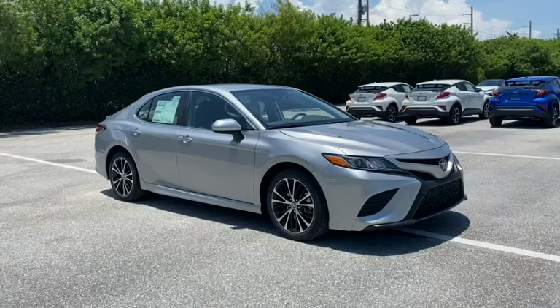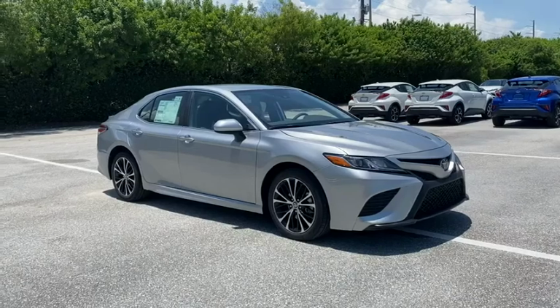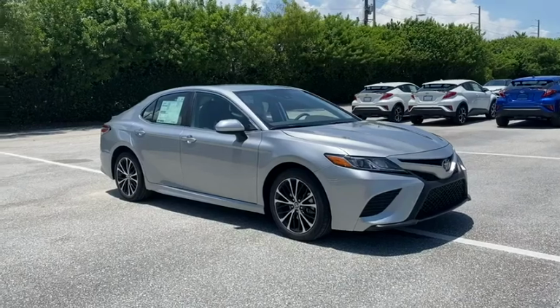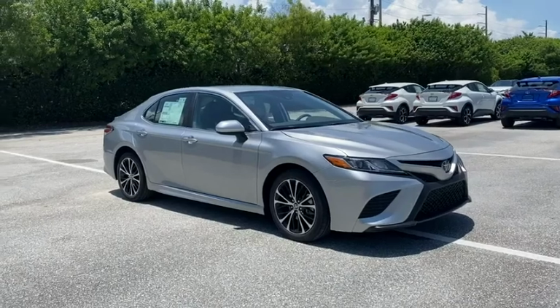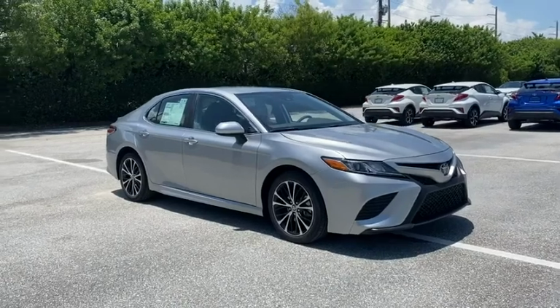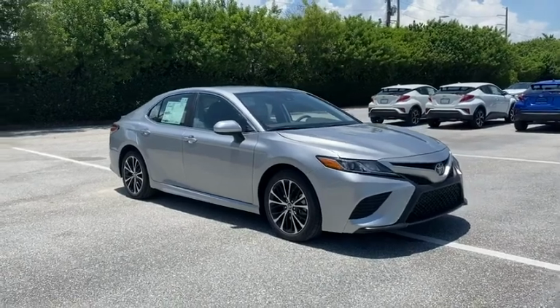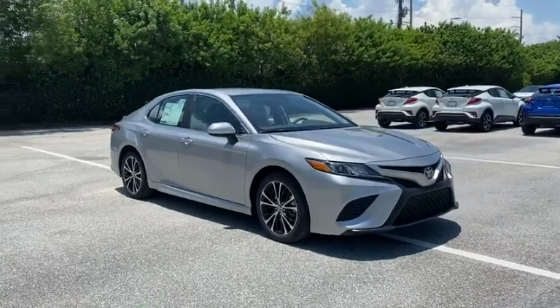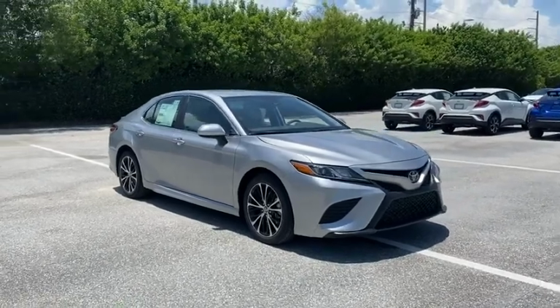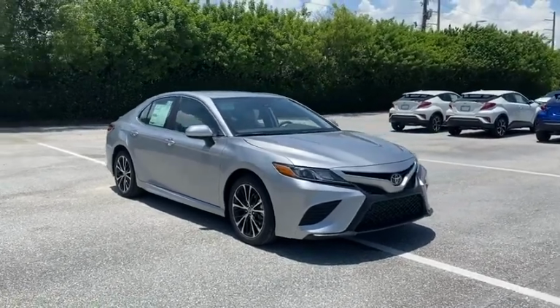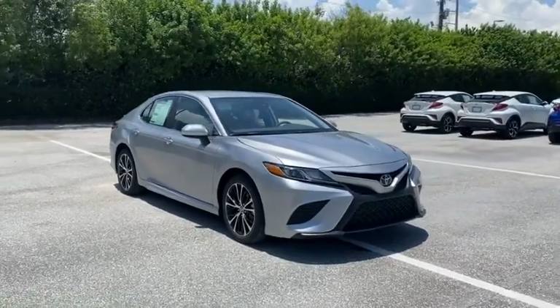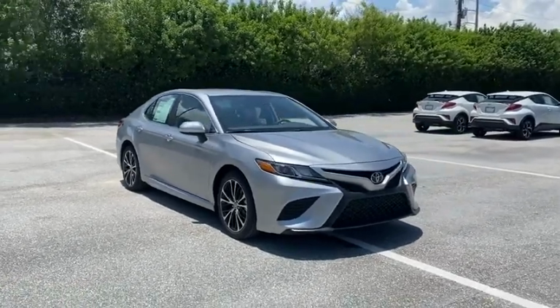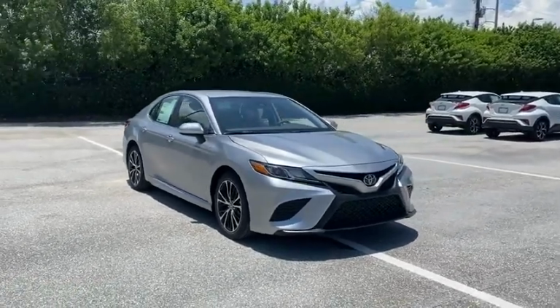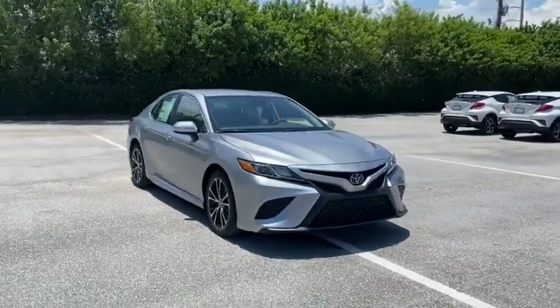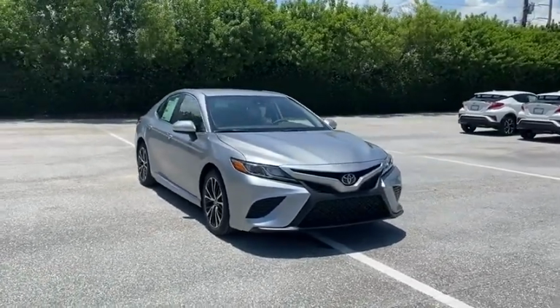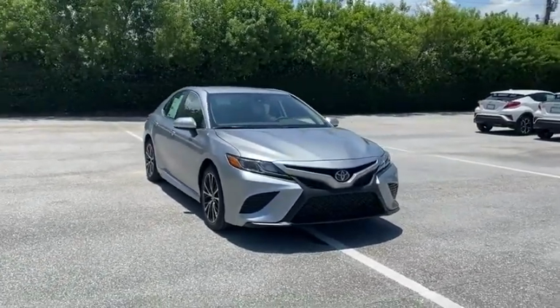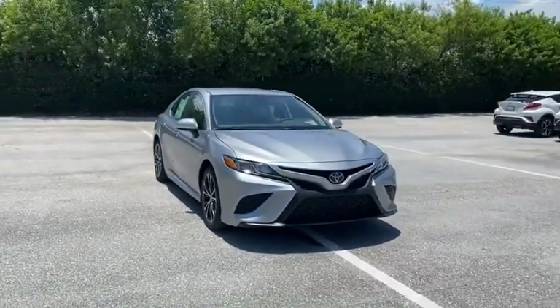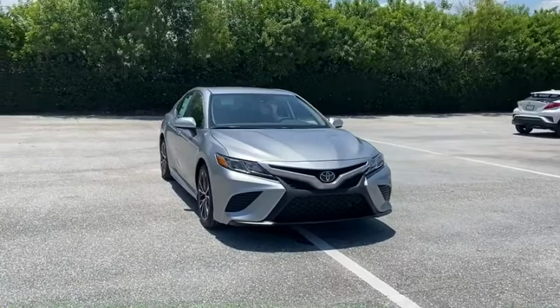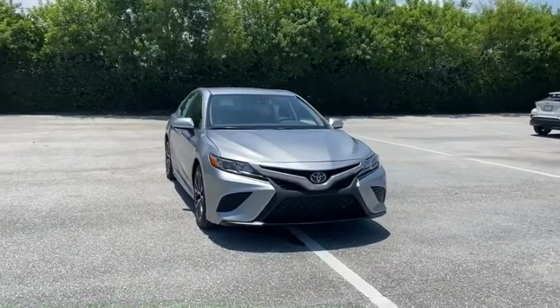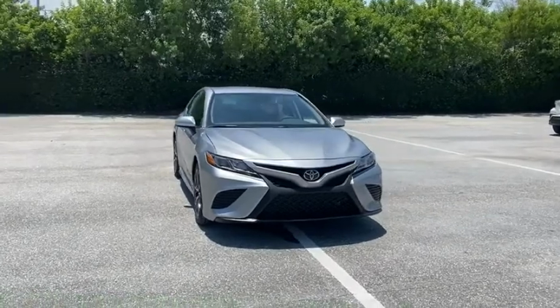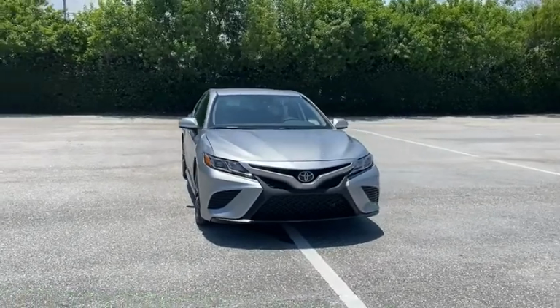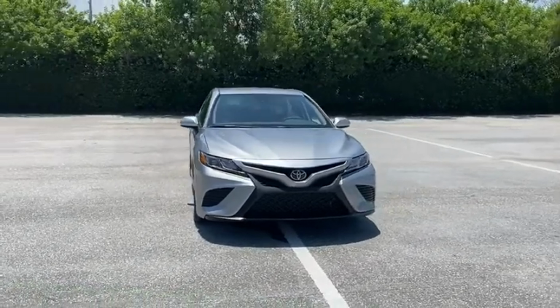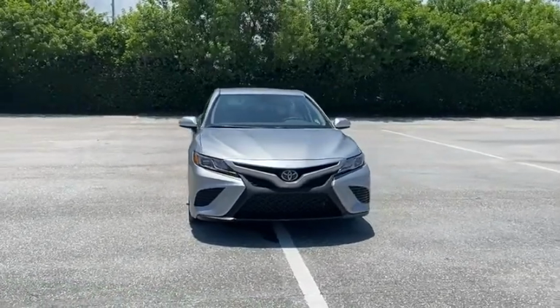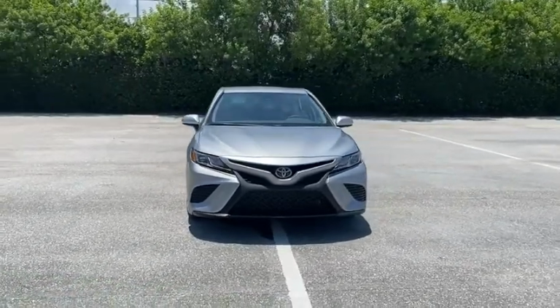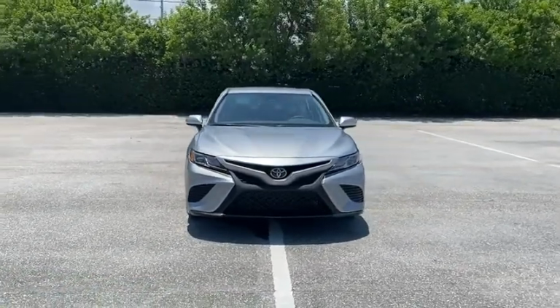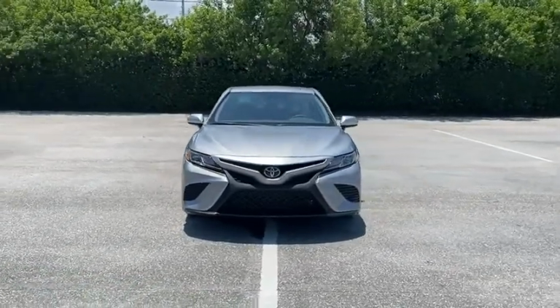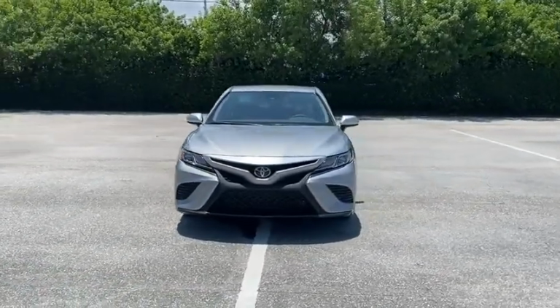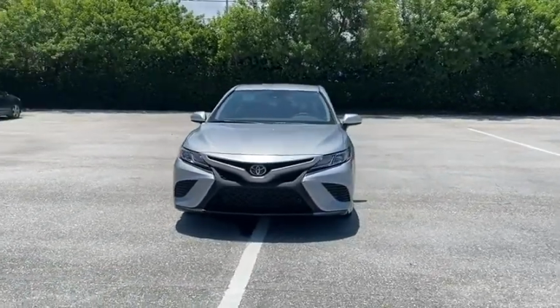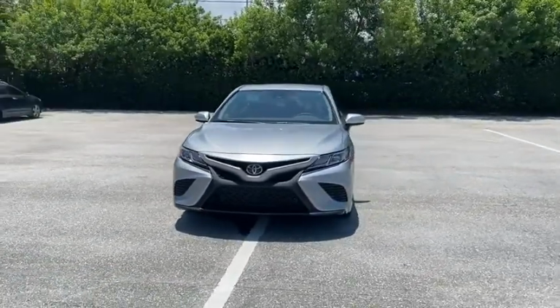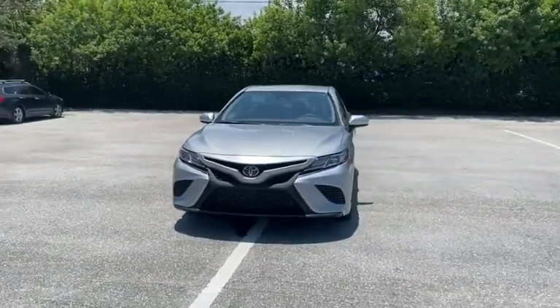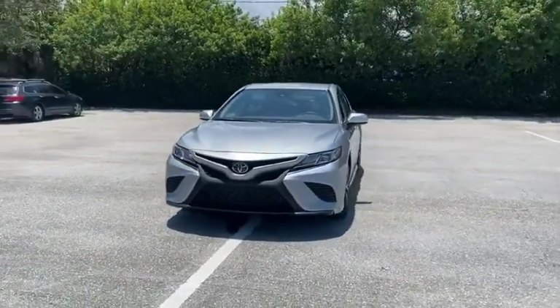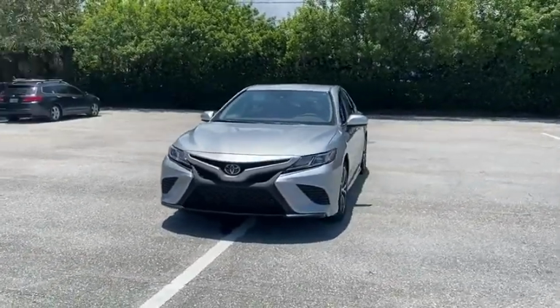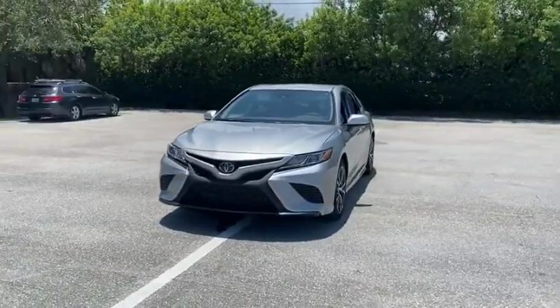We are pleased to show you the 2020 Toyota Camry. Toyota Camry is an affordable, mid-size car — reliable and a great, comfortable commuter car.